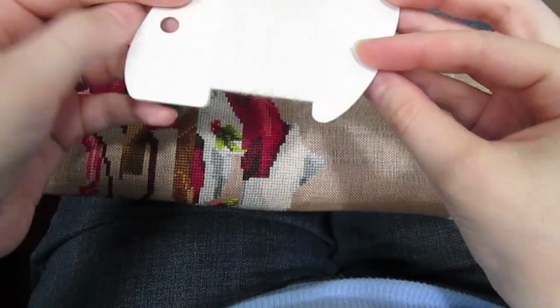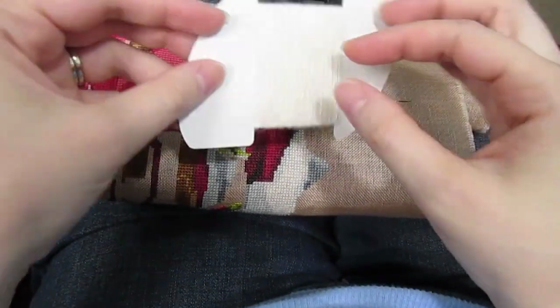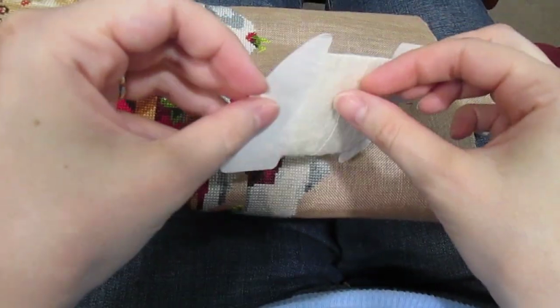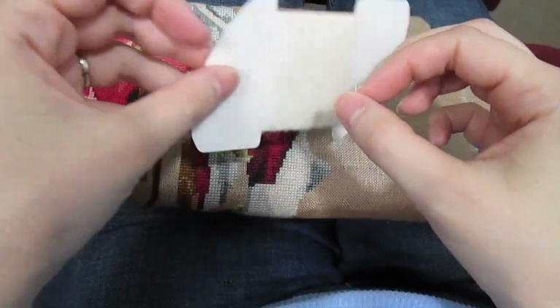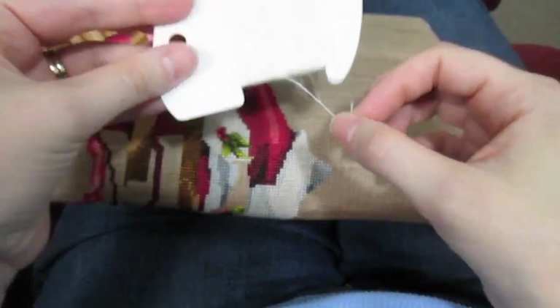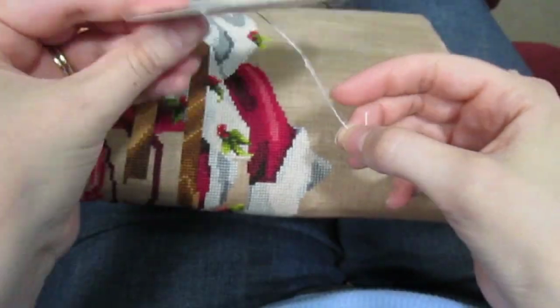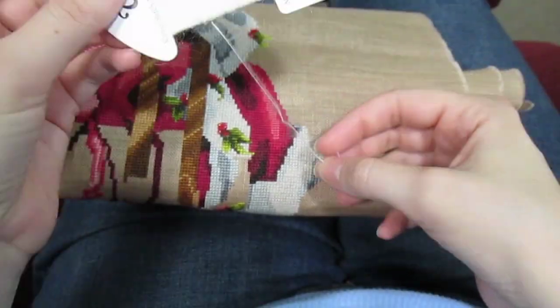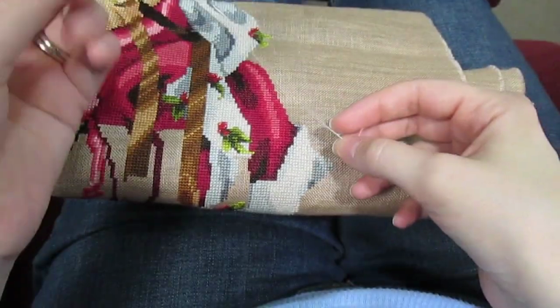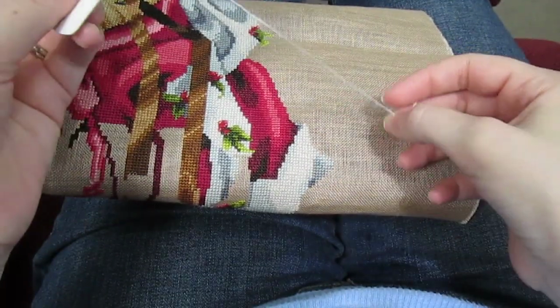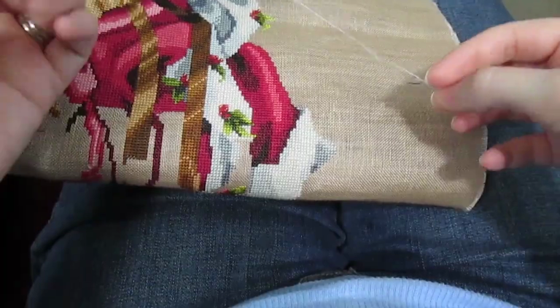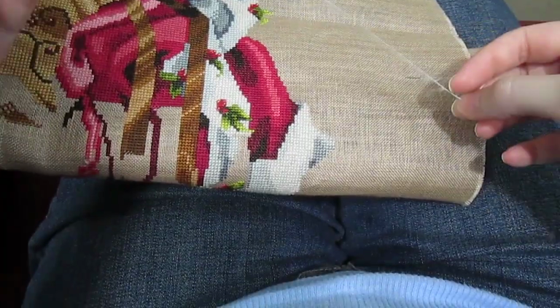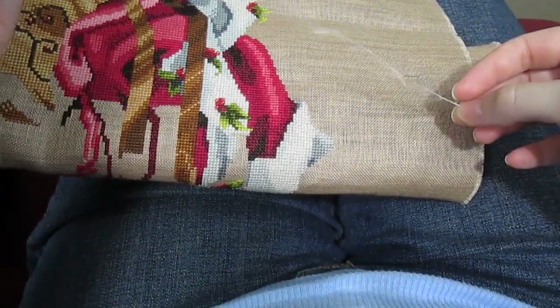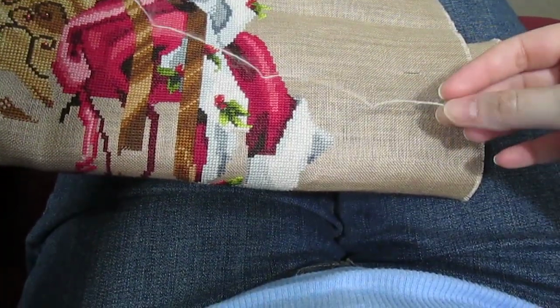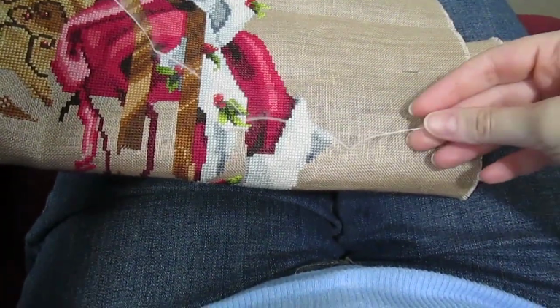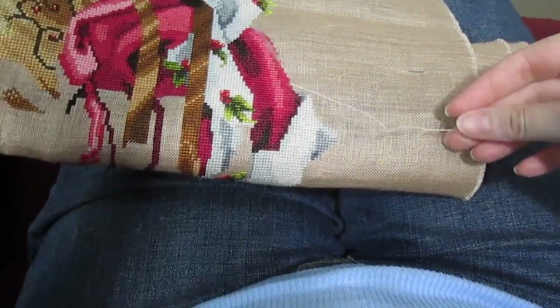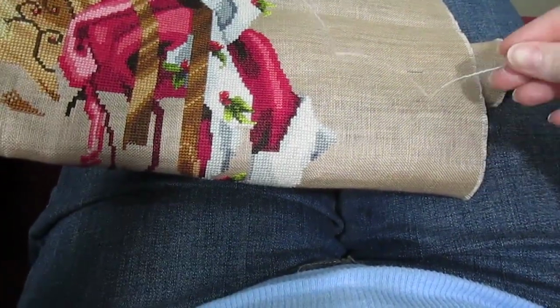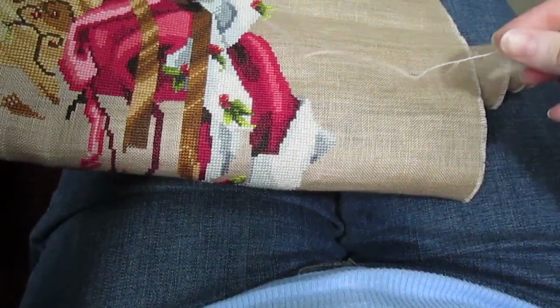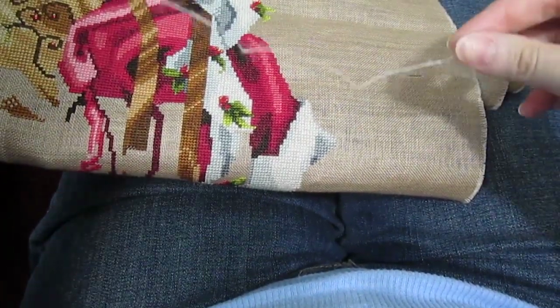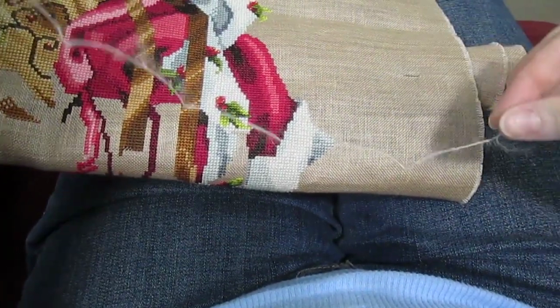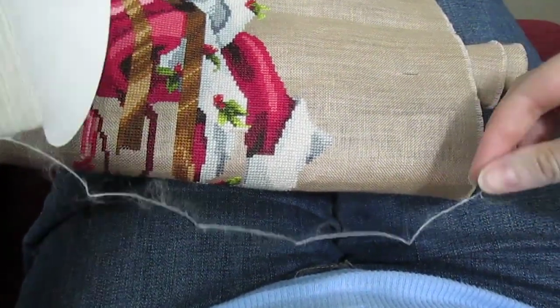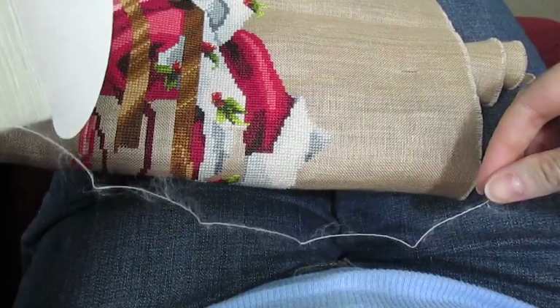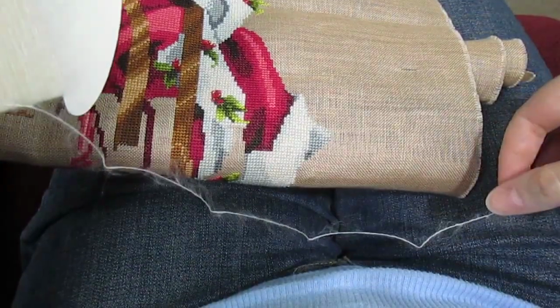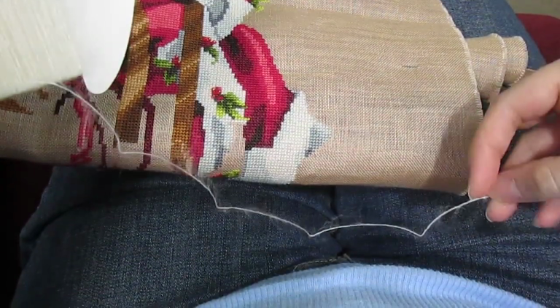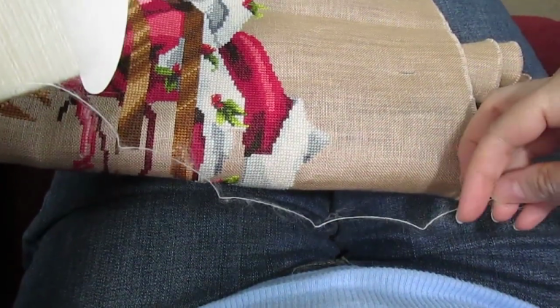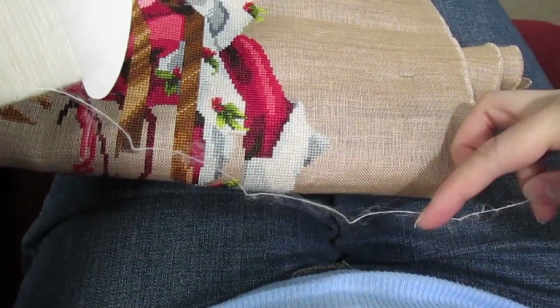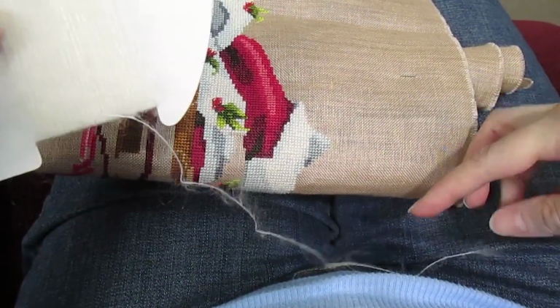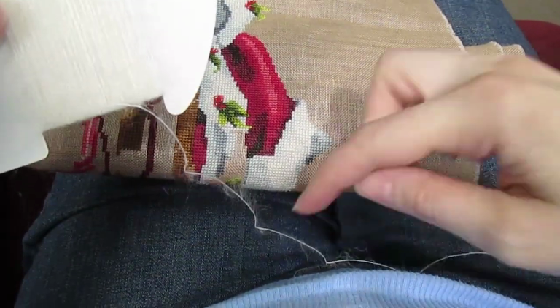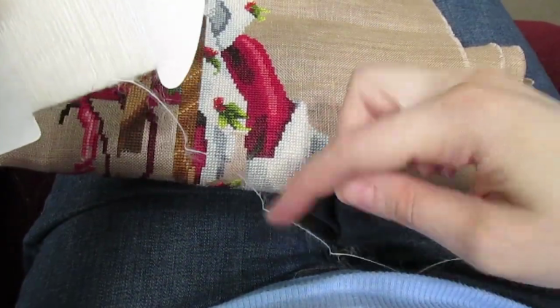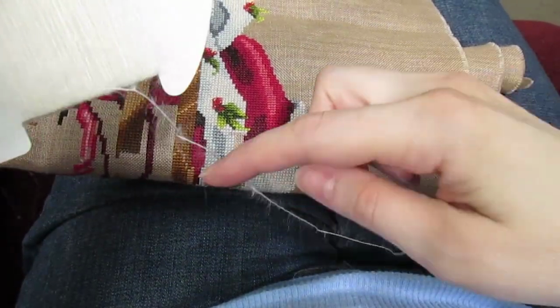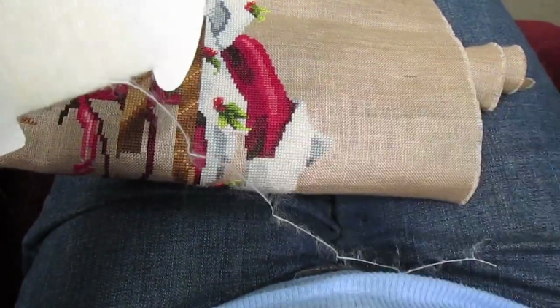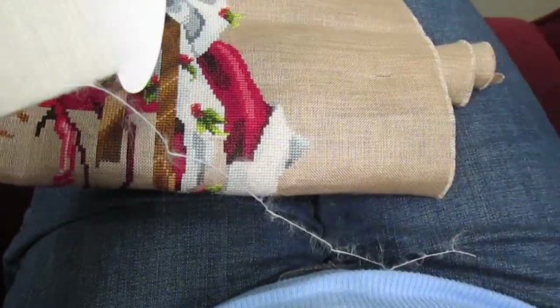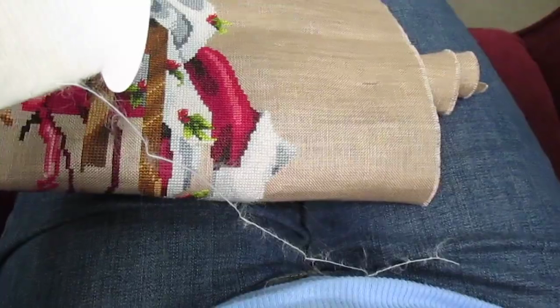How I have found that finally works for me is I'll unroll 4 lengths — 4 cranks in the thread. You can see that here: 1, 2, 3, 4, and then I'll cut it here.